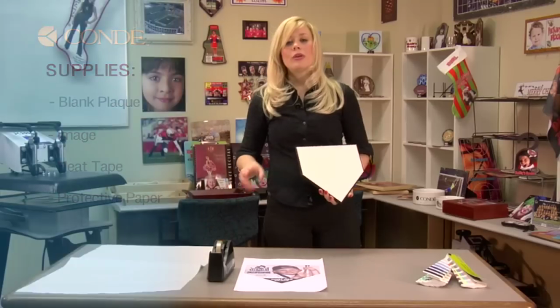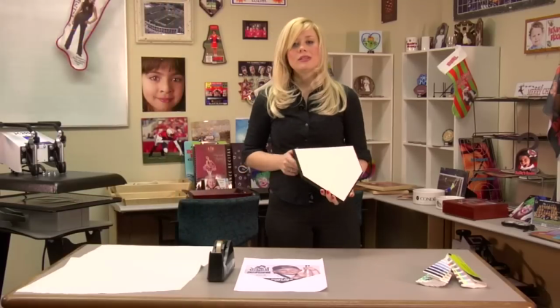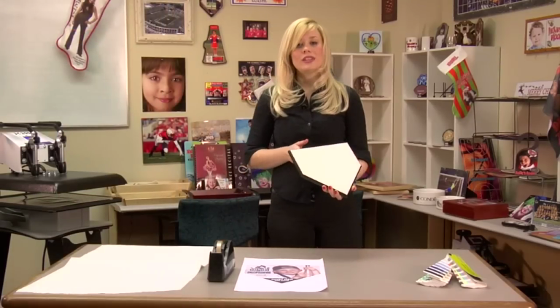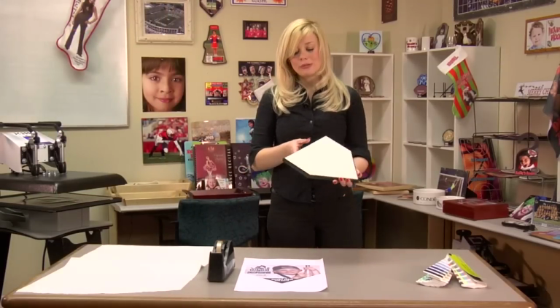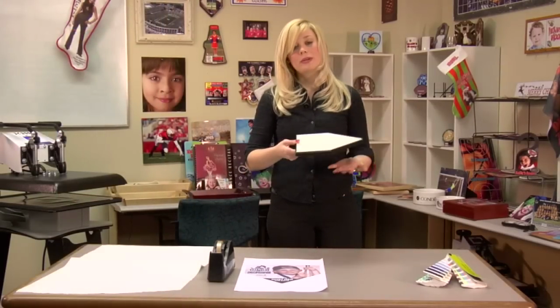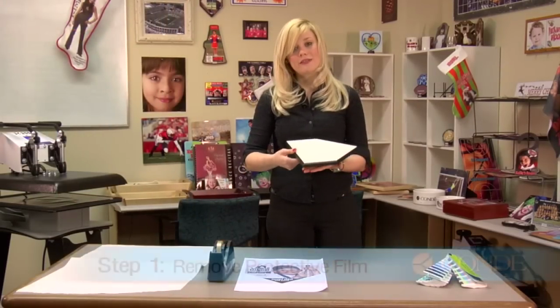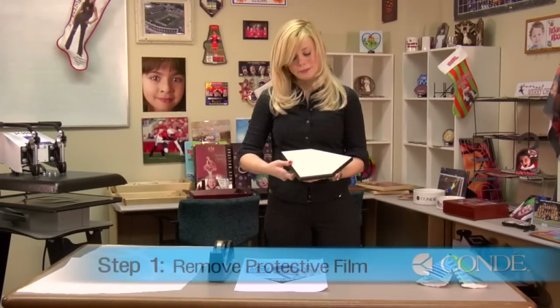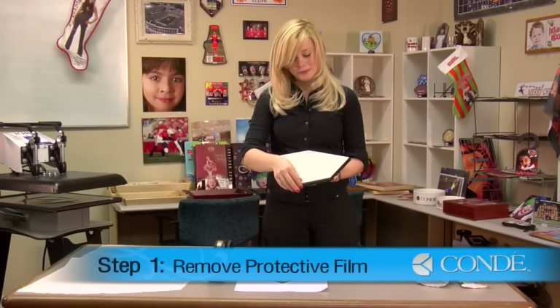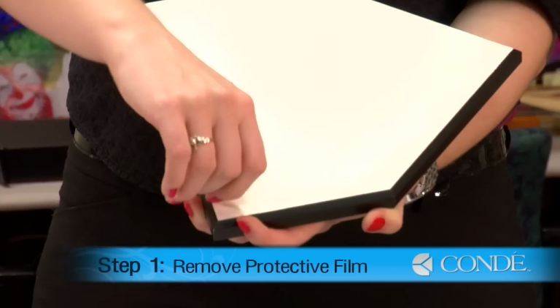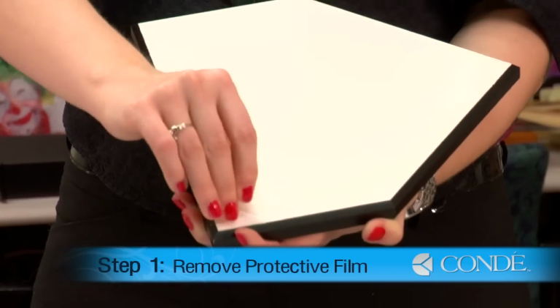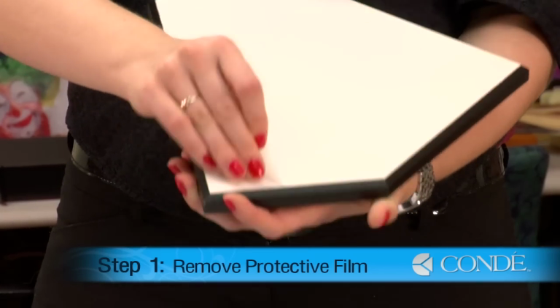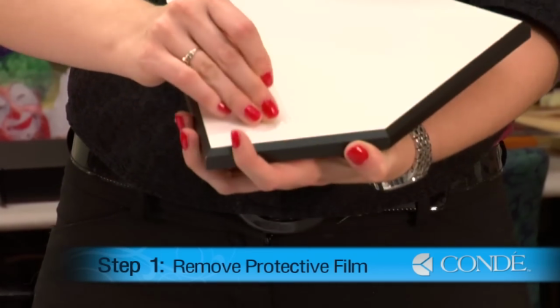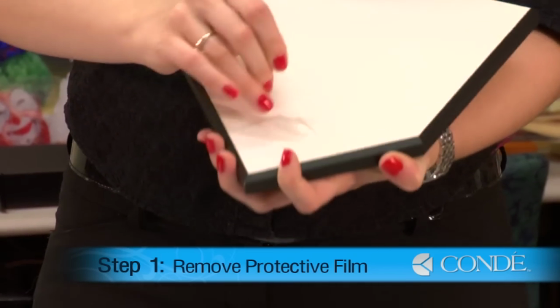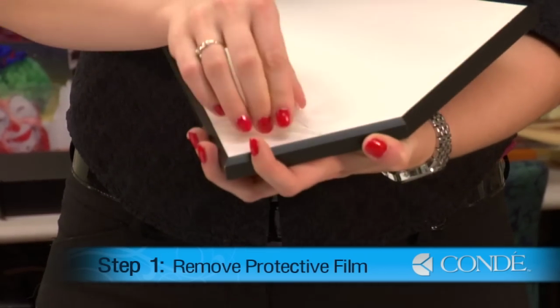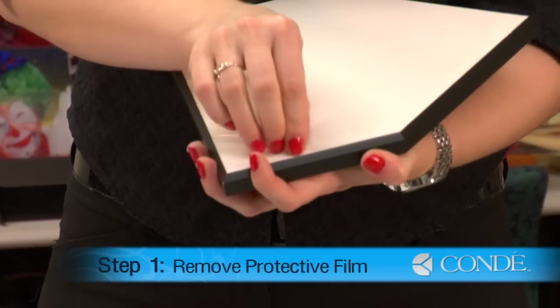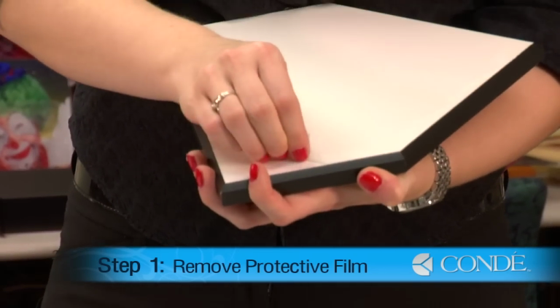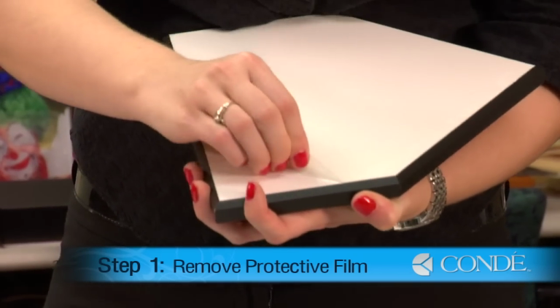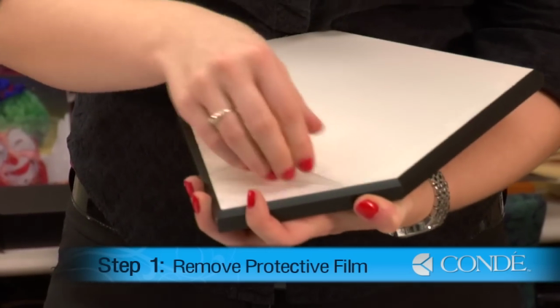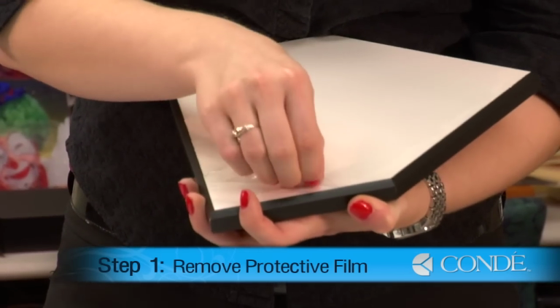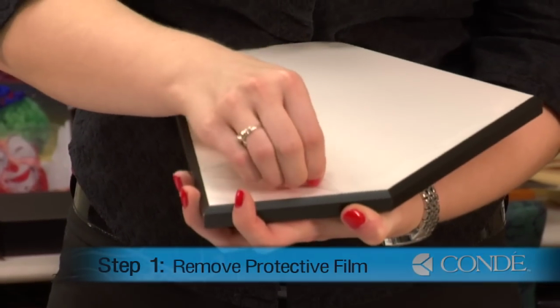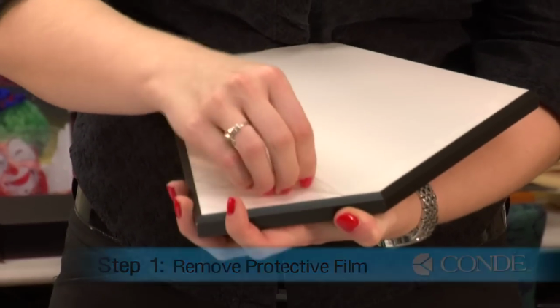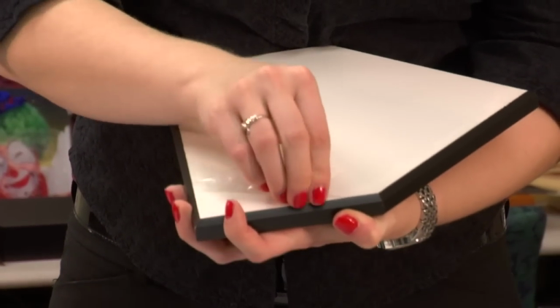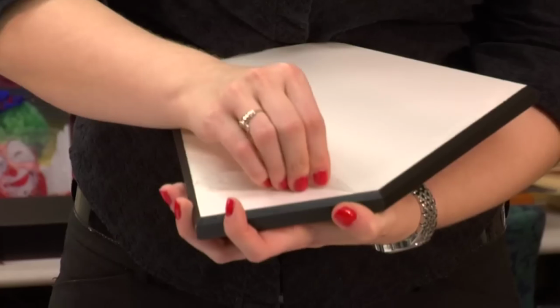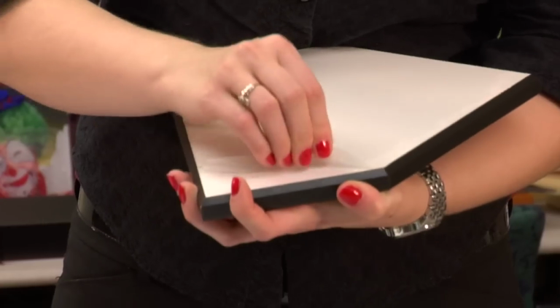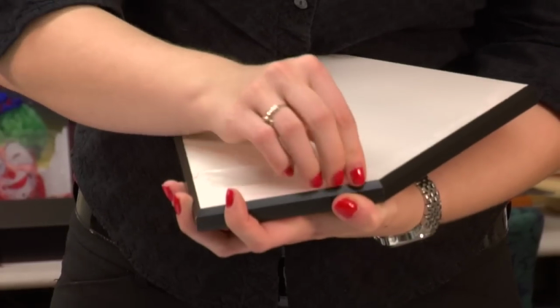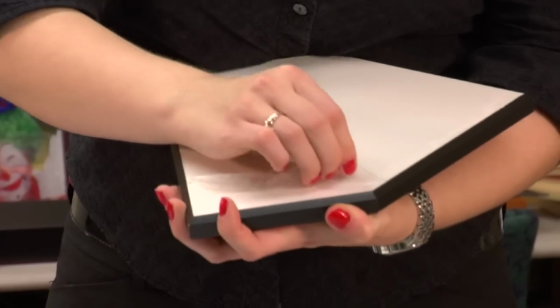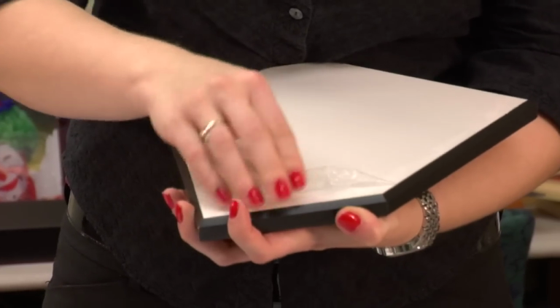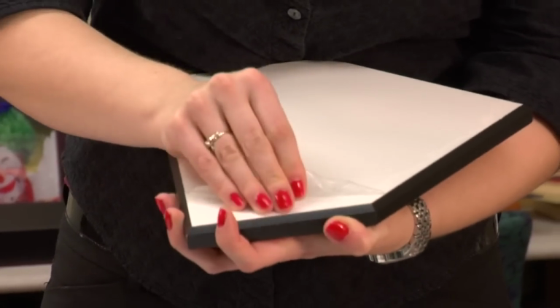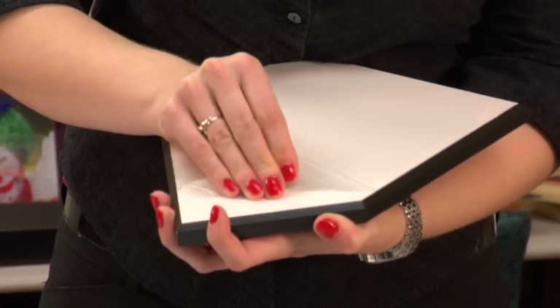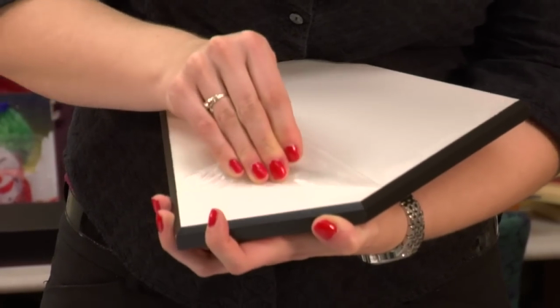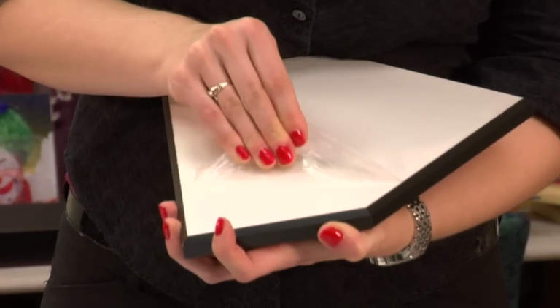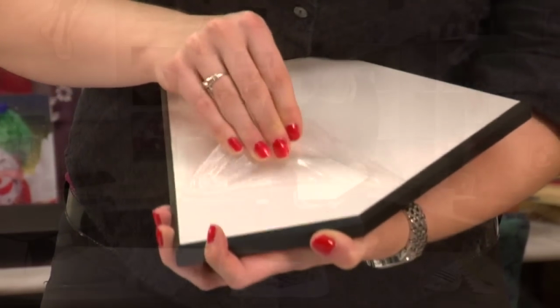What you'll want to do first is remove your protective film. It's important that we remove our protective film so that our press does not melt it and that it doesn't distort our image.